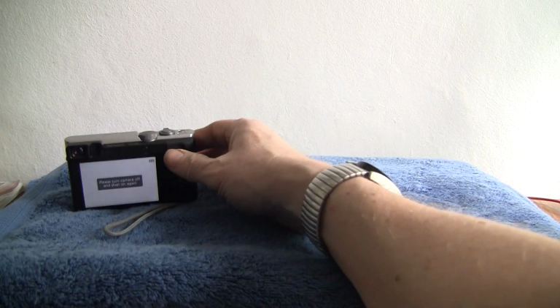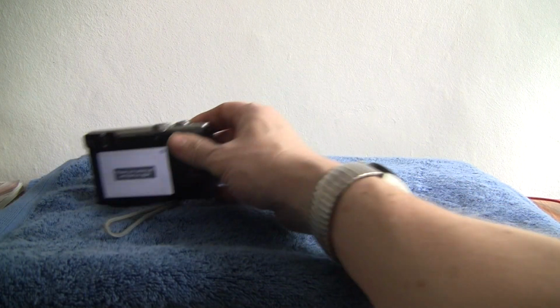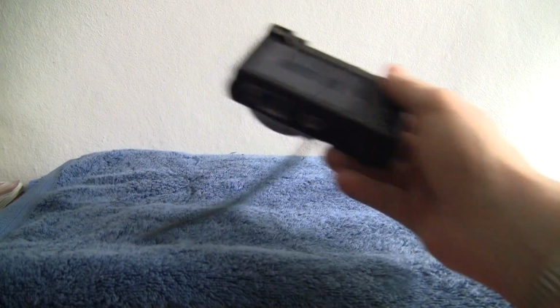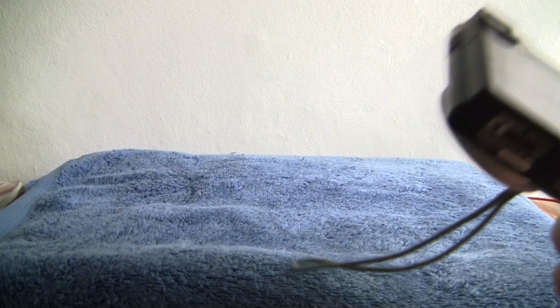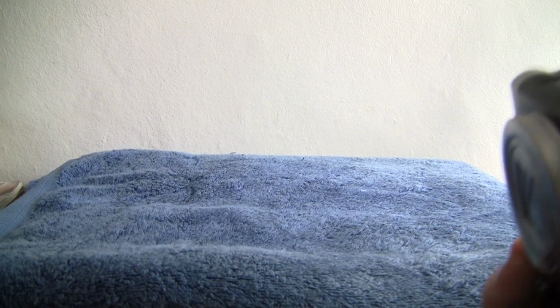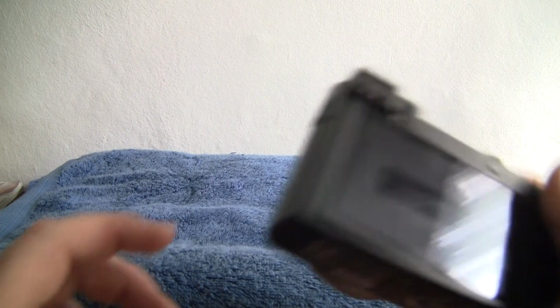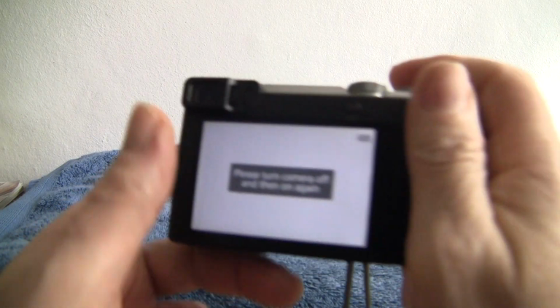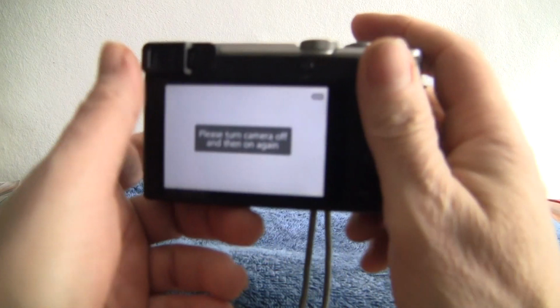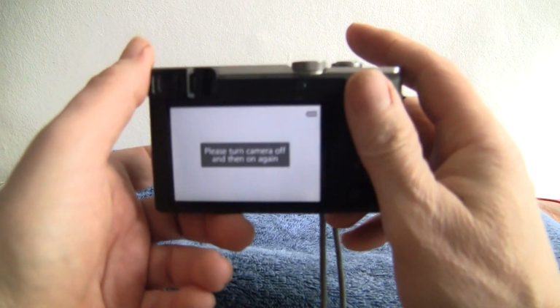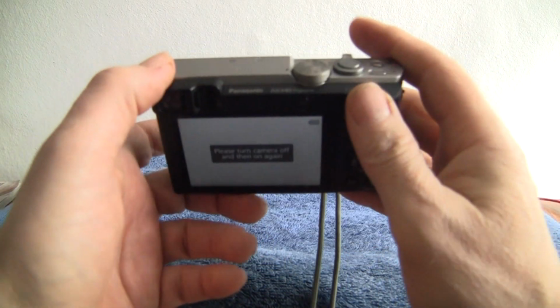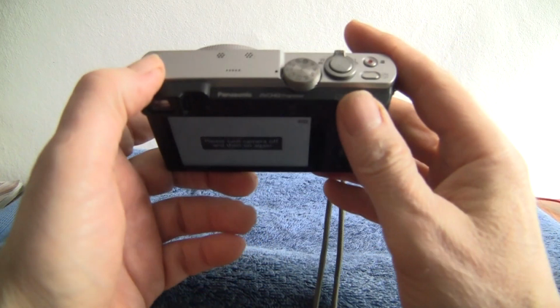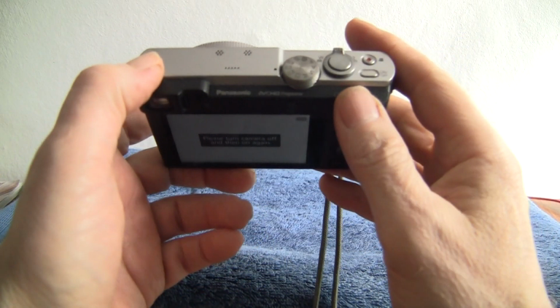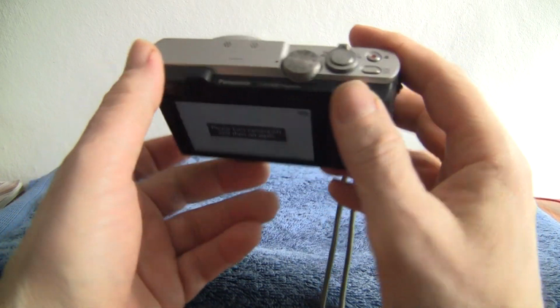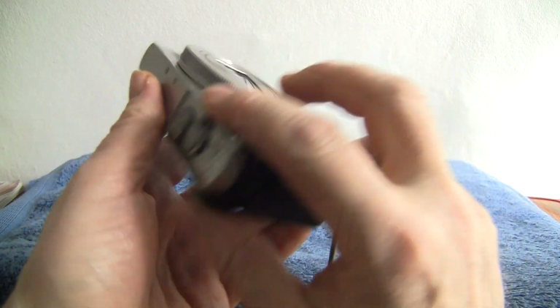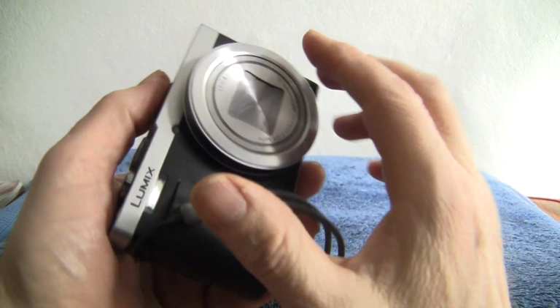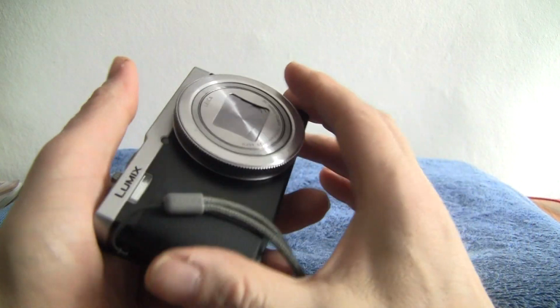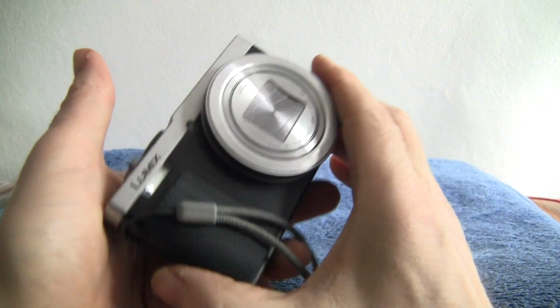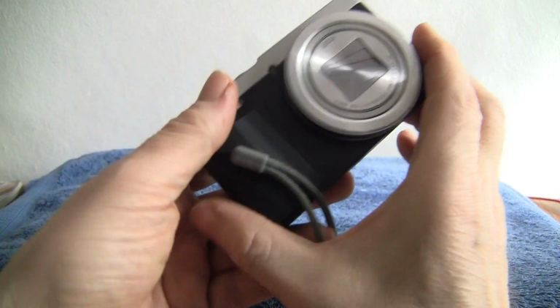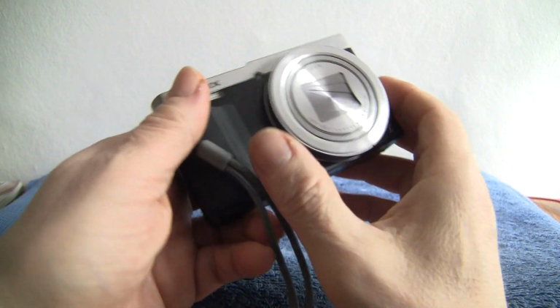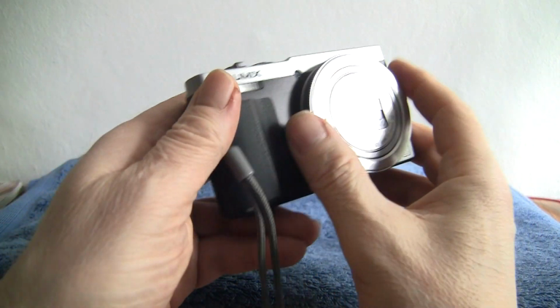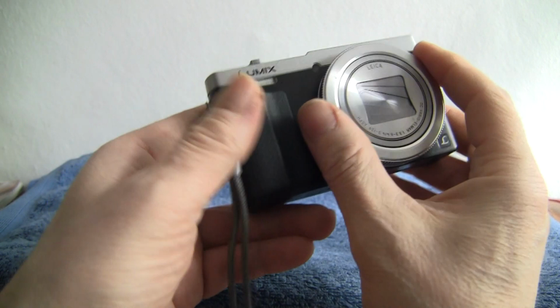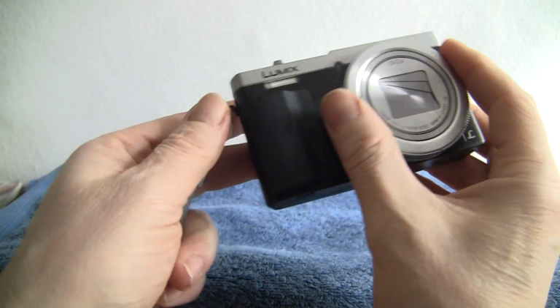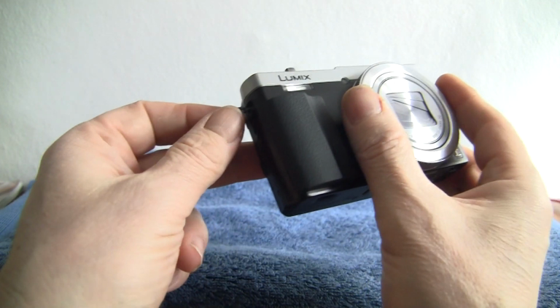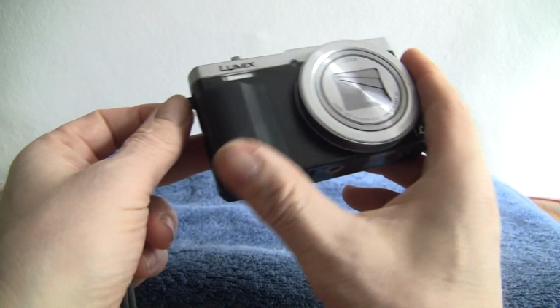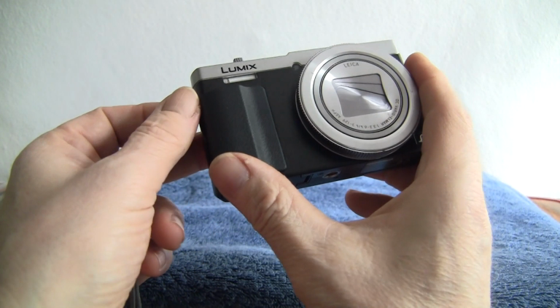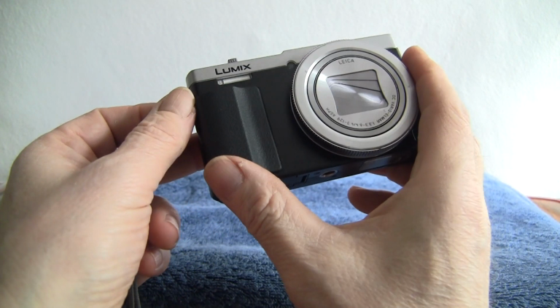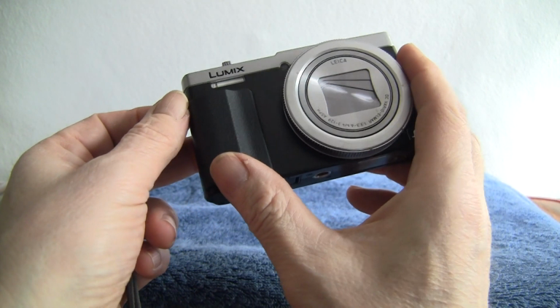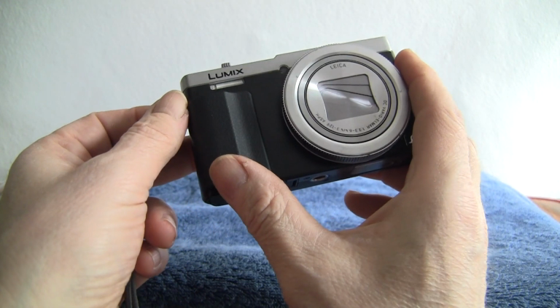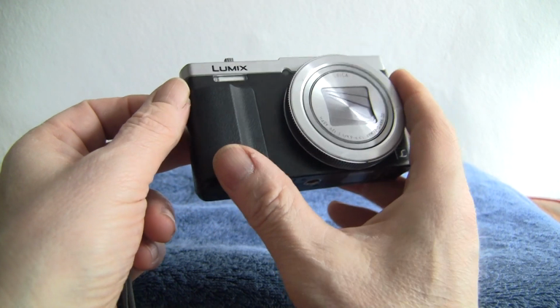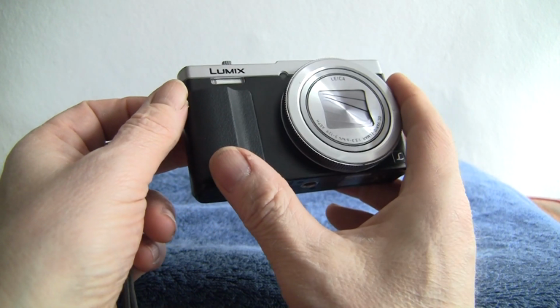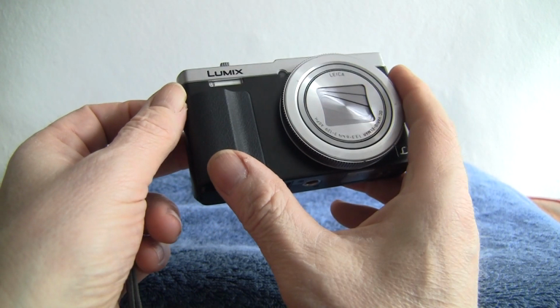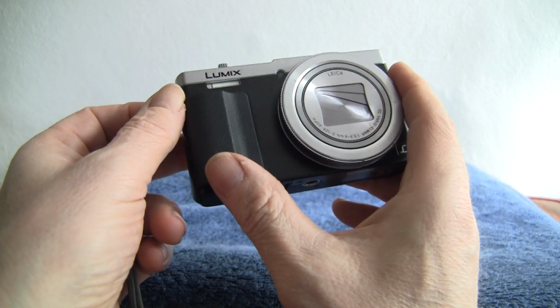On to the camera — we have a 12-megapixel camera here, from the TZ range which includes the 60, 70, and 90.